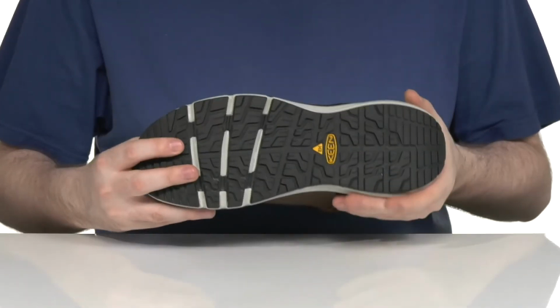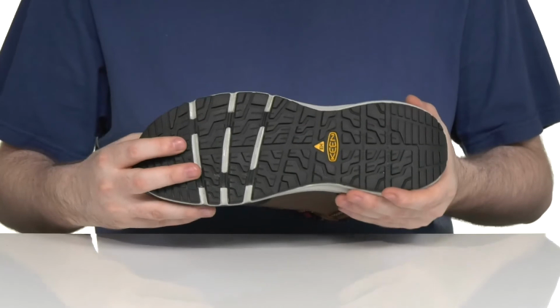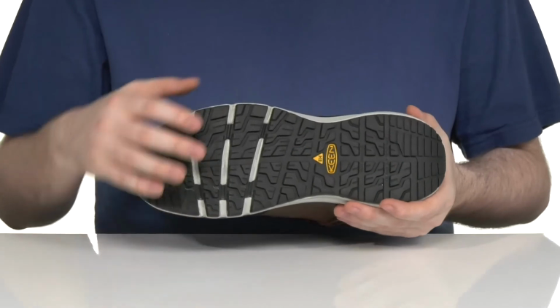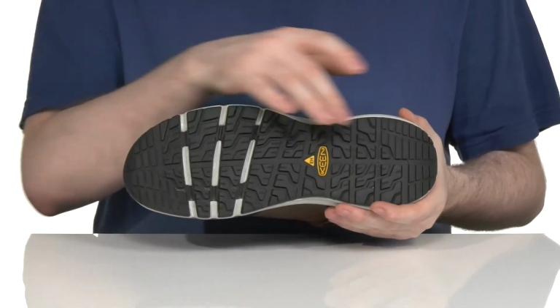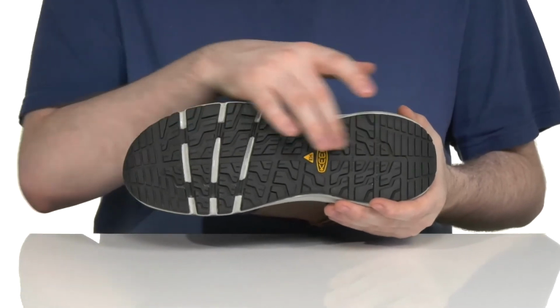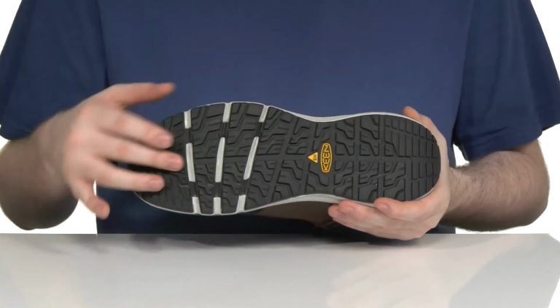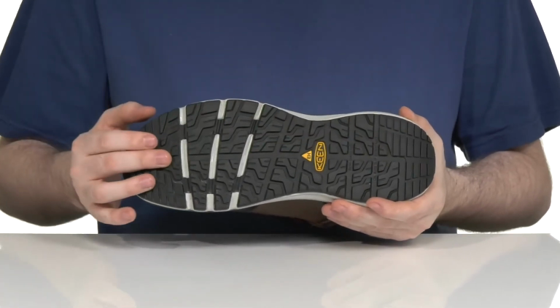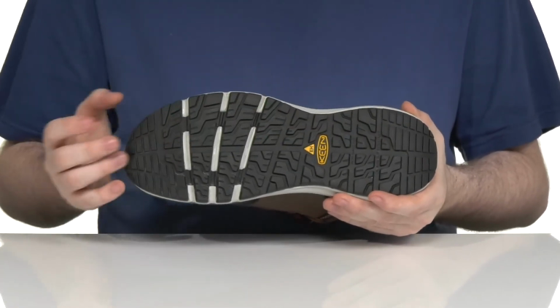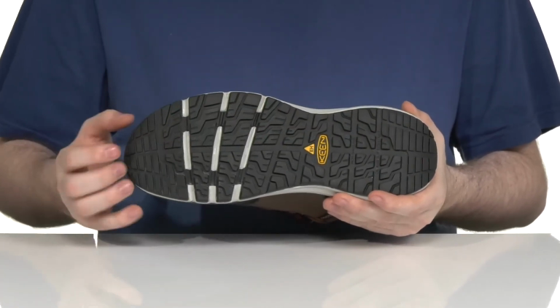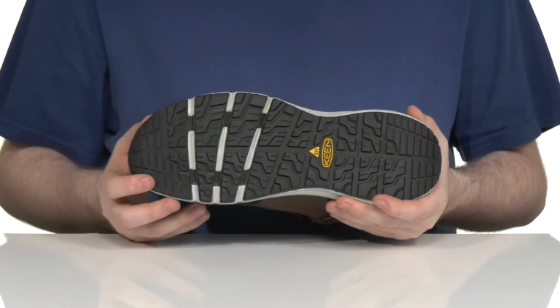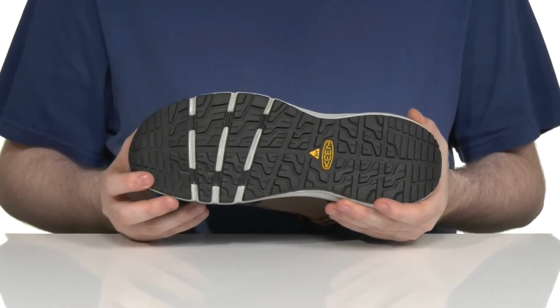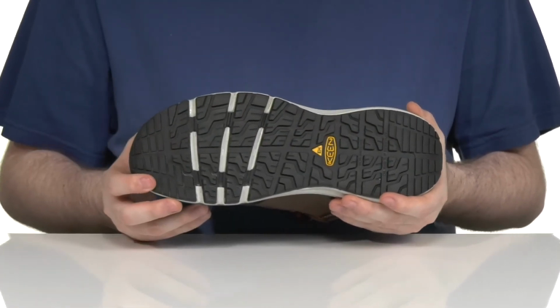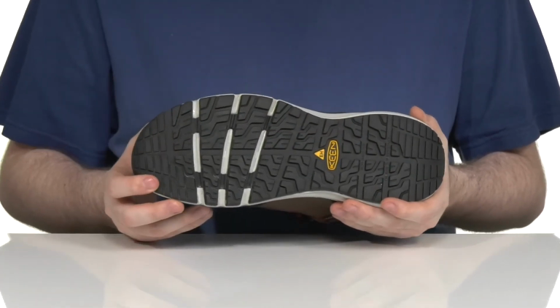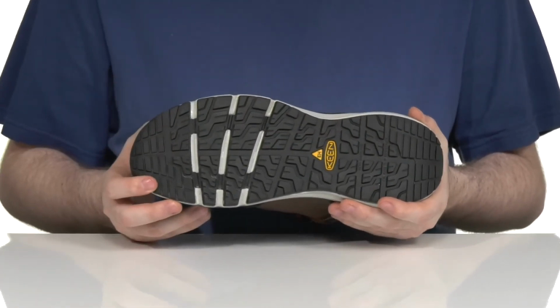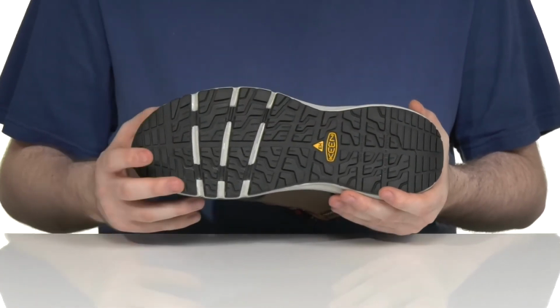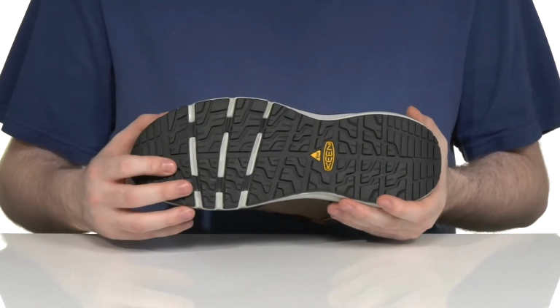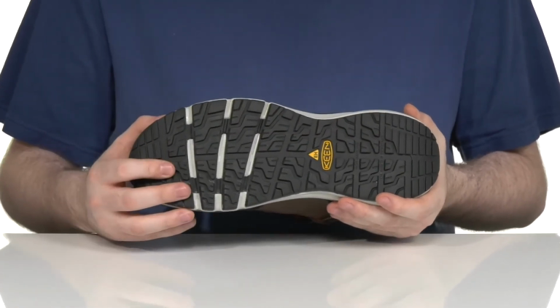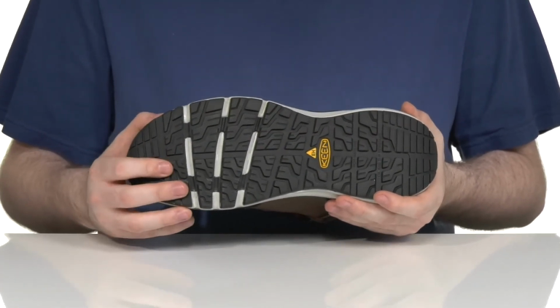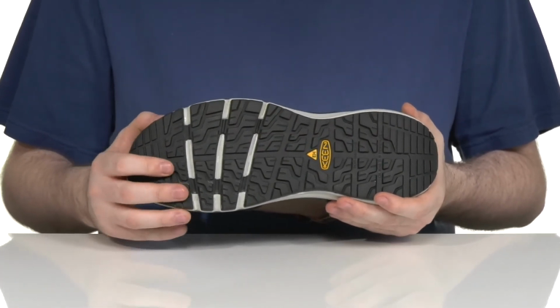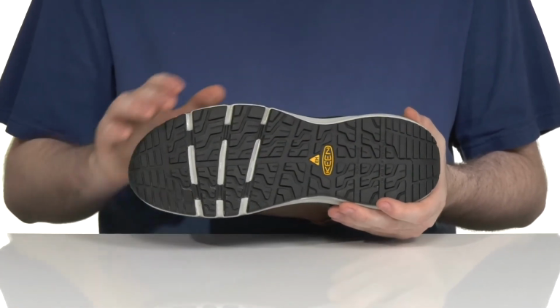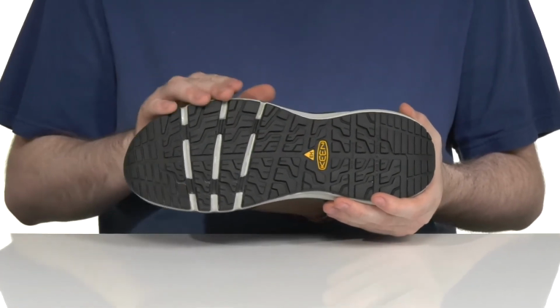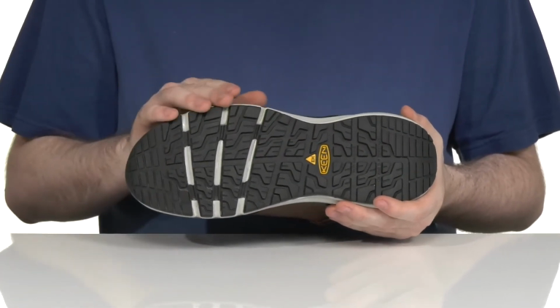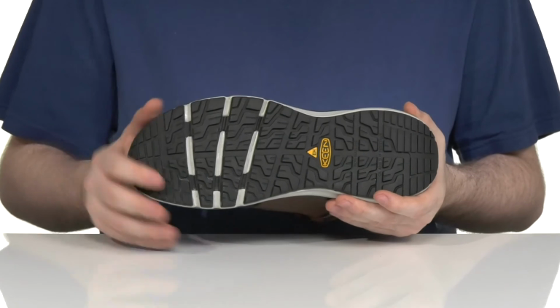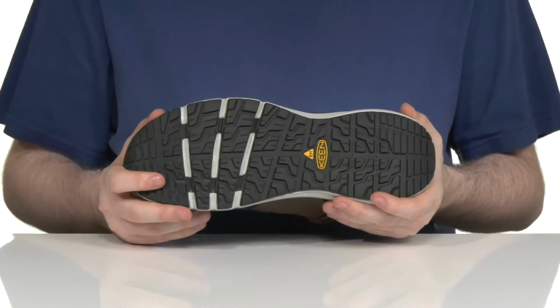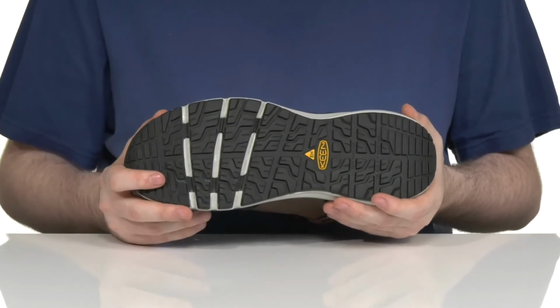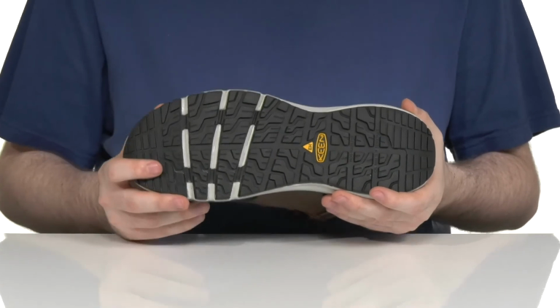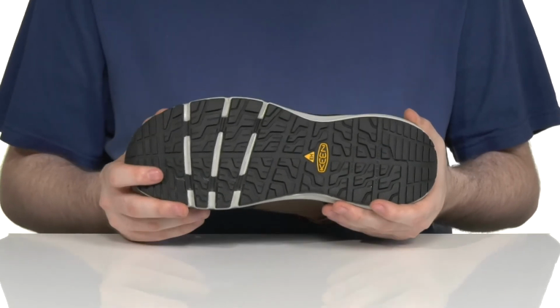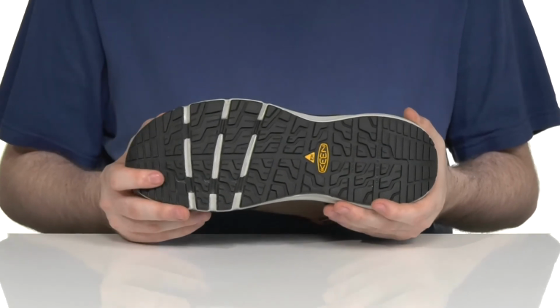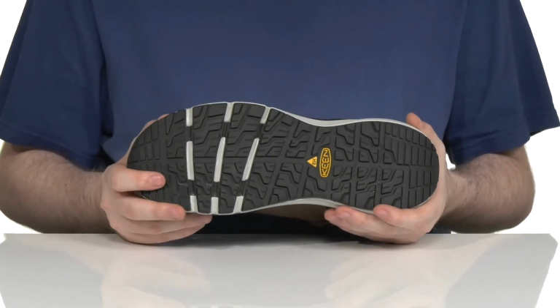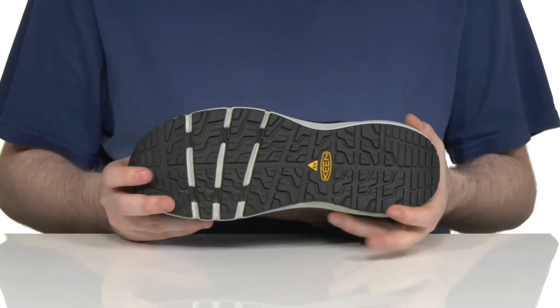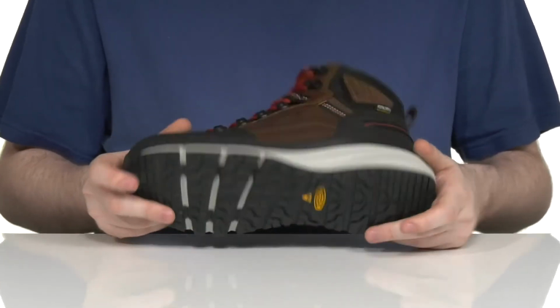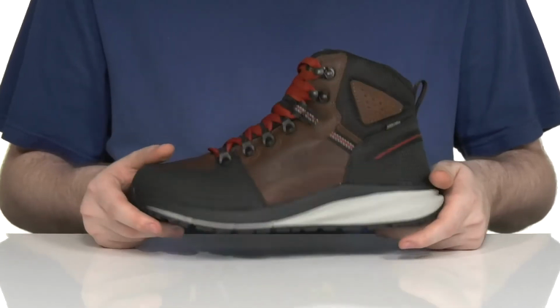Underneath it has a super reliable oil and slip-resistant rubber outsole. It's also non-marking and ASTM certified to protect you from electrical hazards.